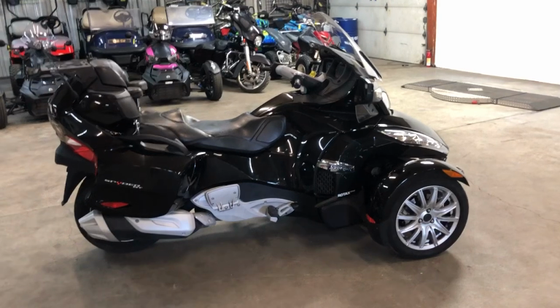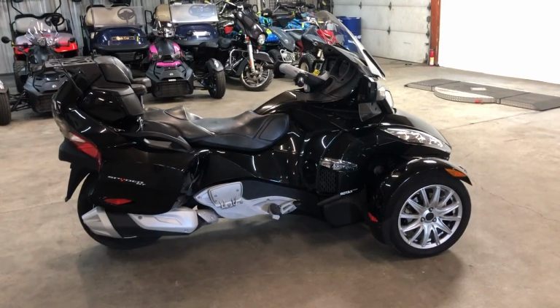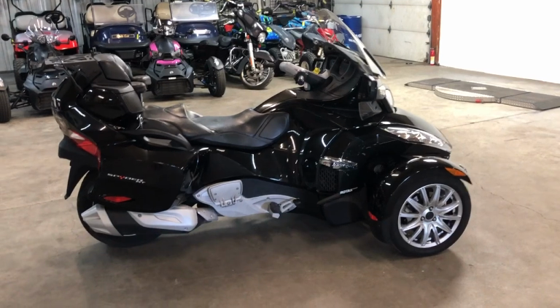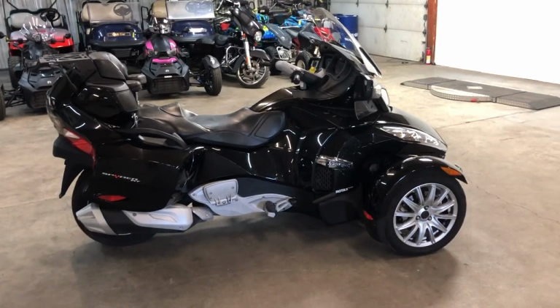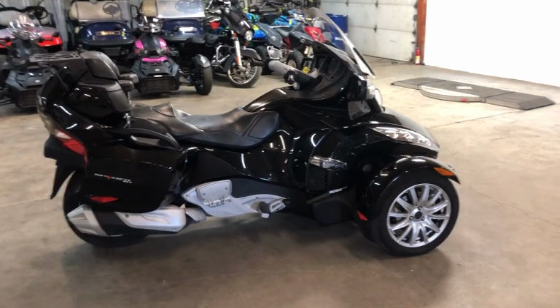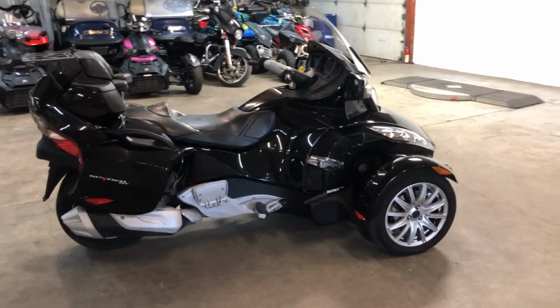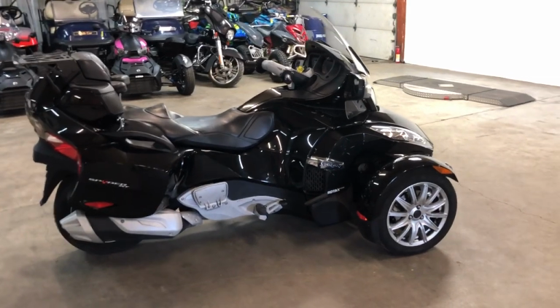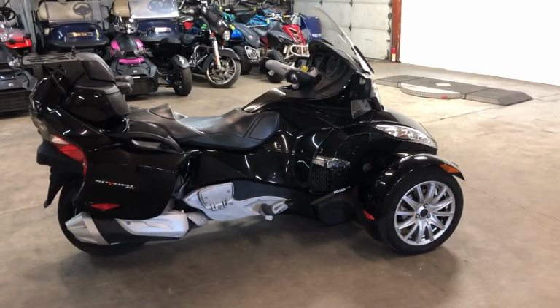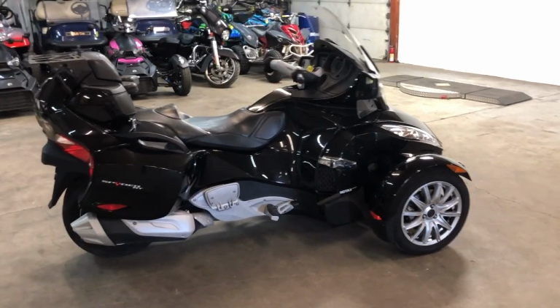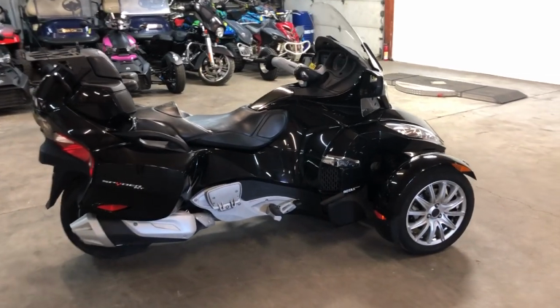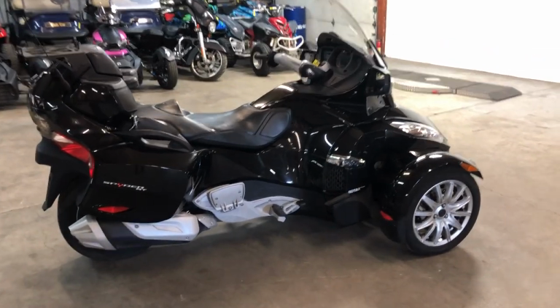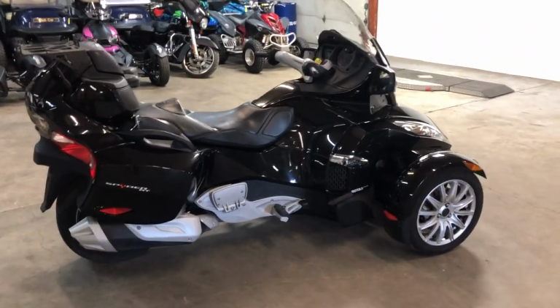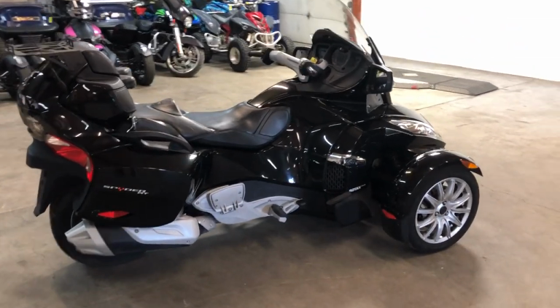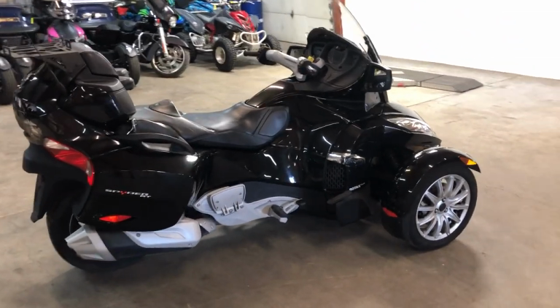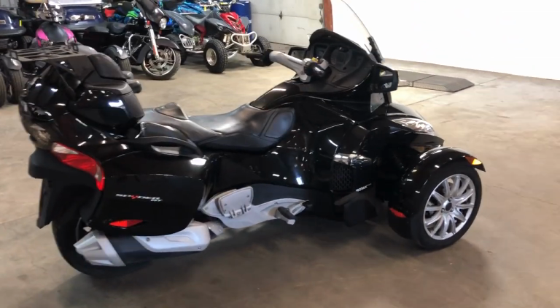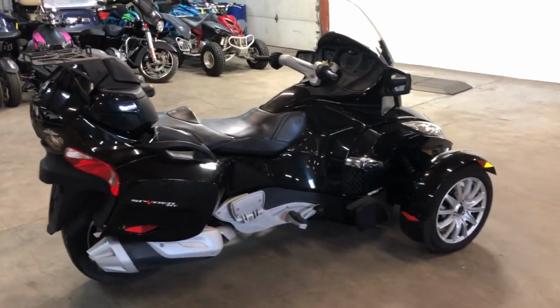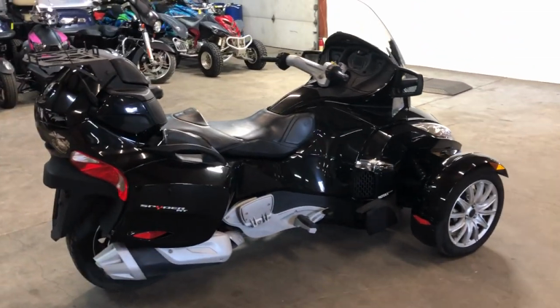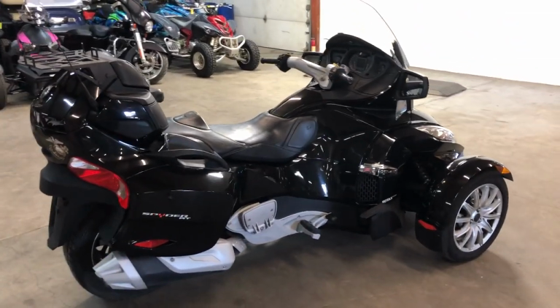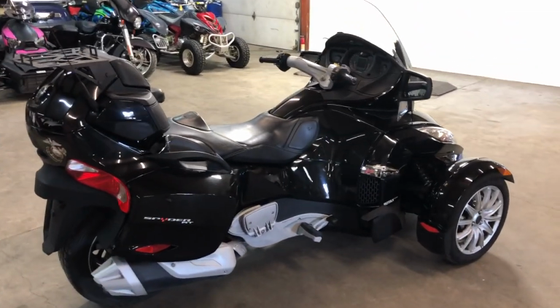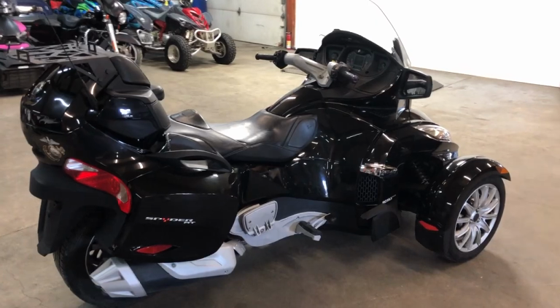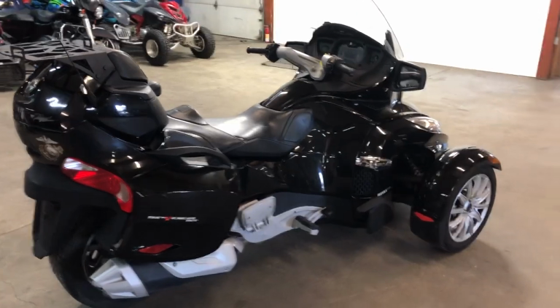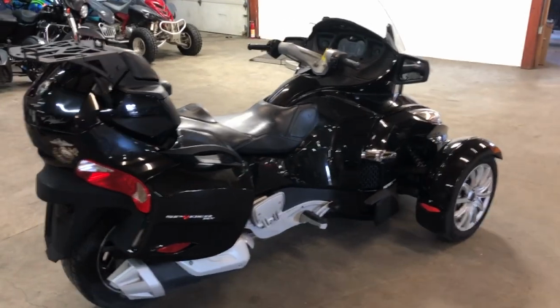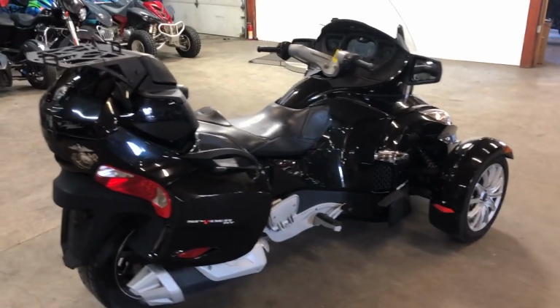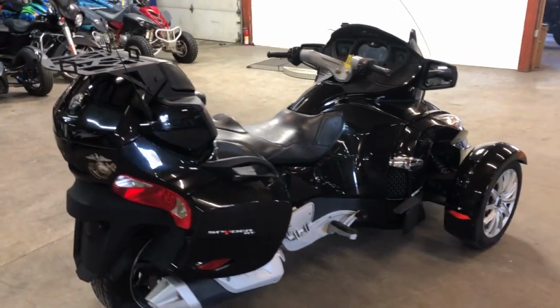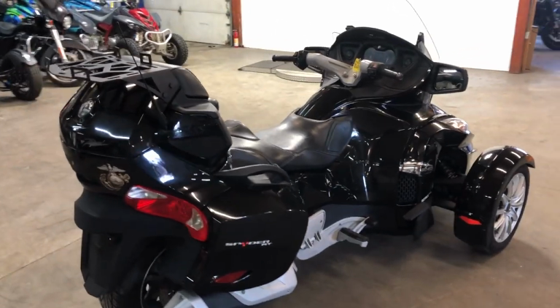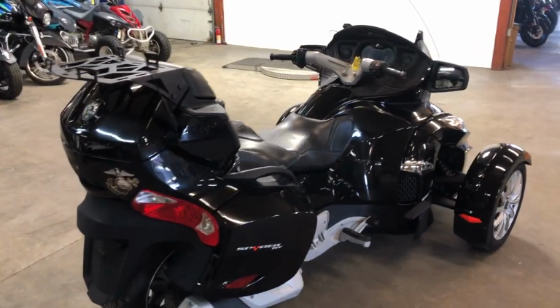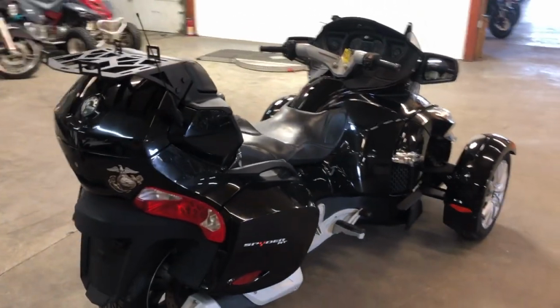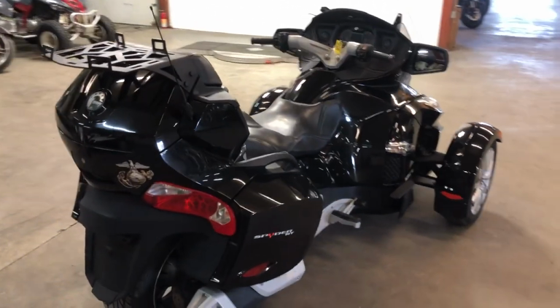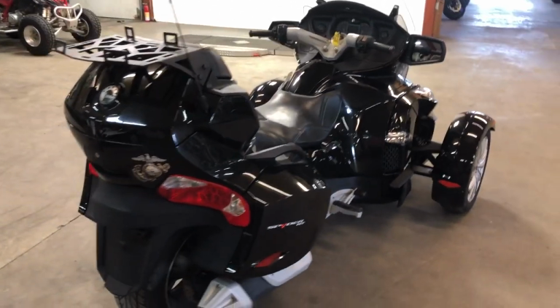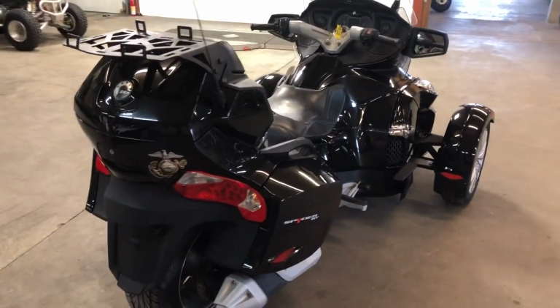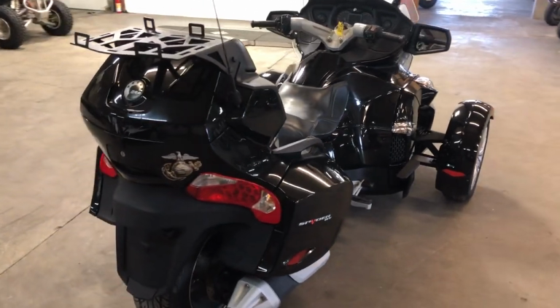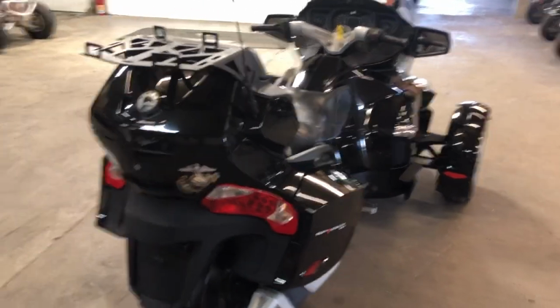Hey guys, ApprovalPotterSports.com here doing some videos on some stuff that just came in. We've got a few of these Spiders right now. This is a 2016 Can-Am Spider RT for sale.